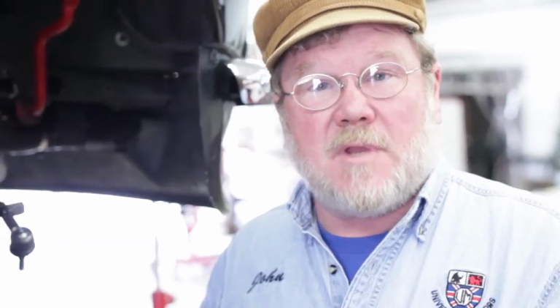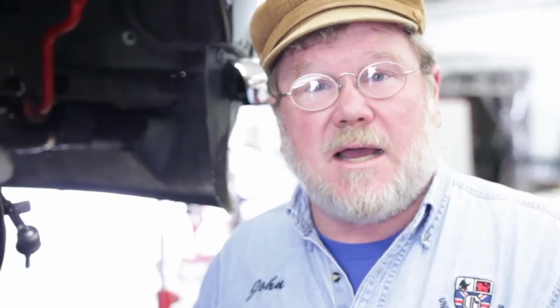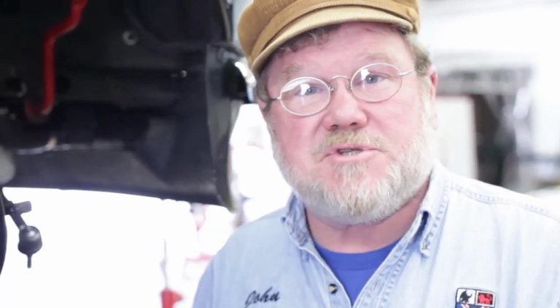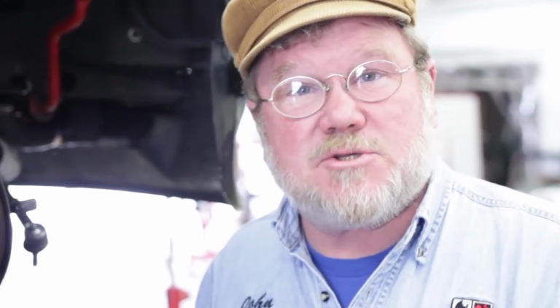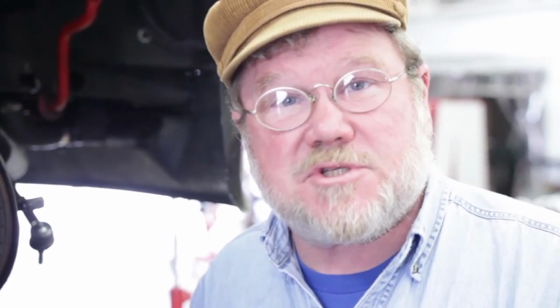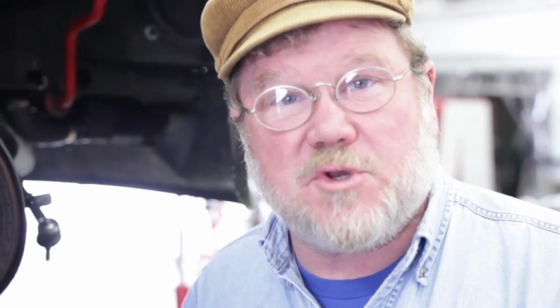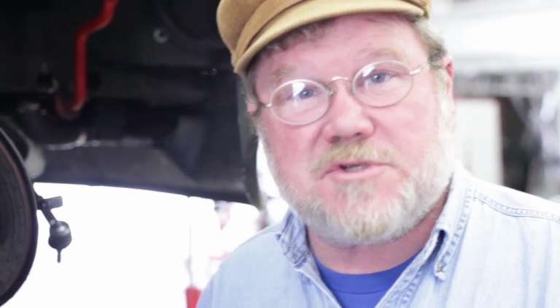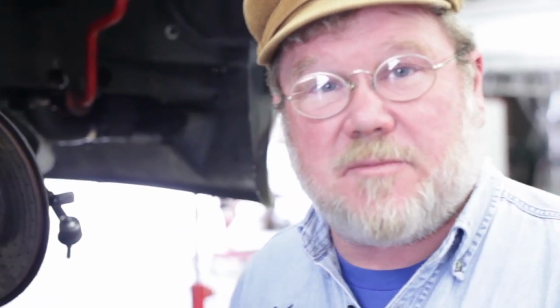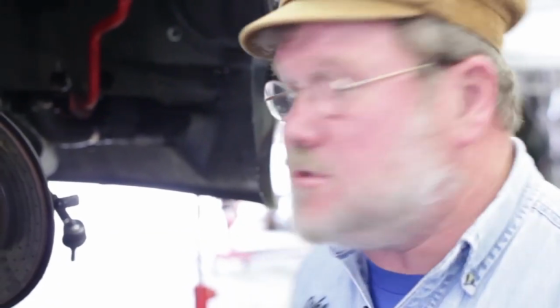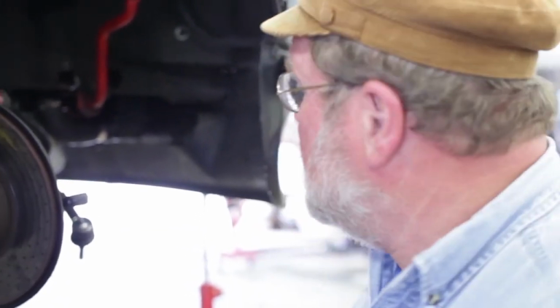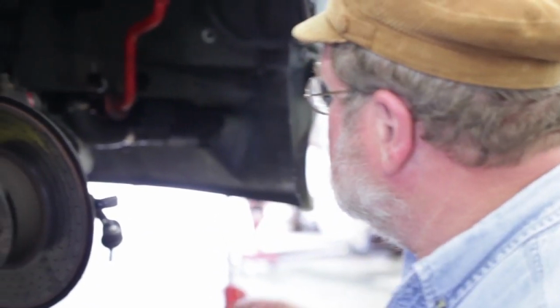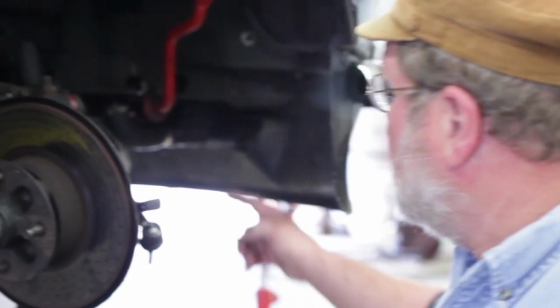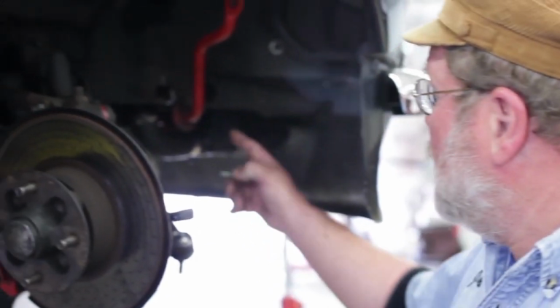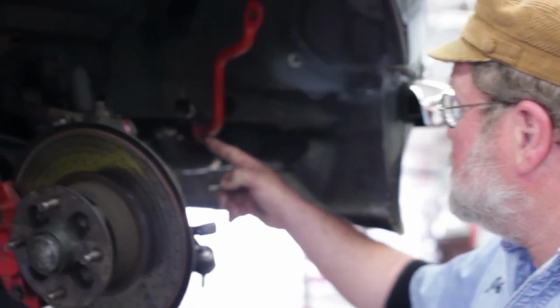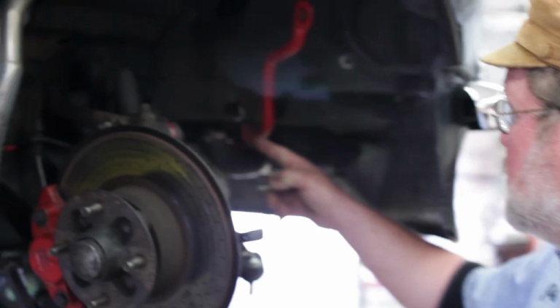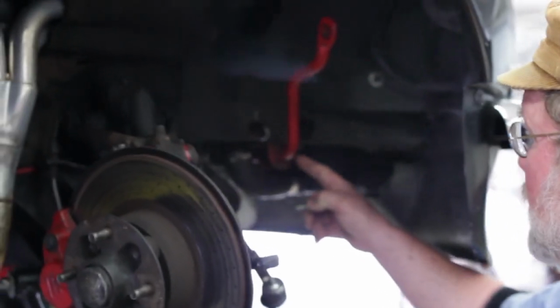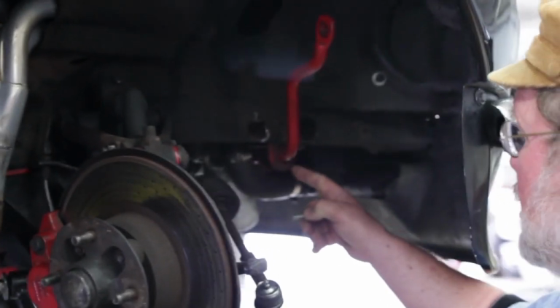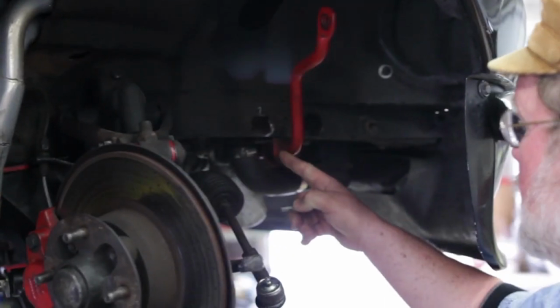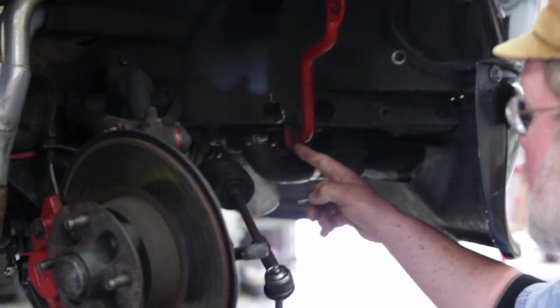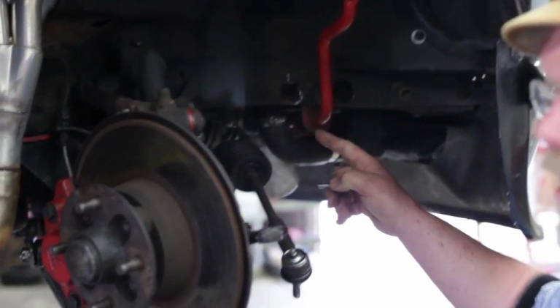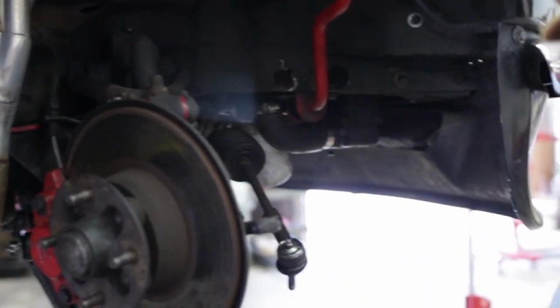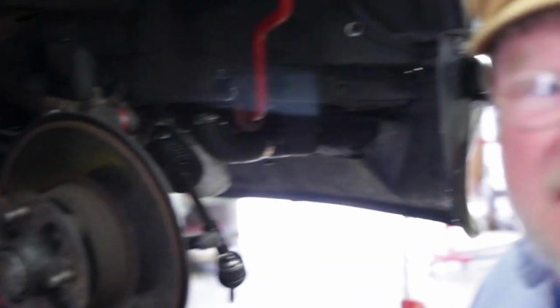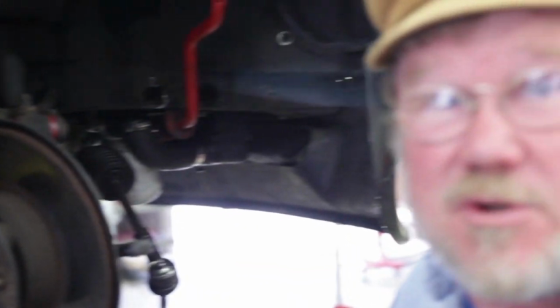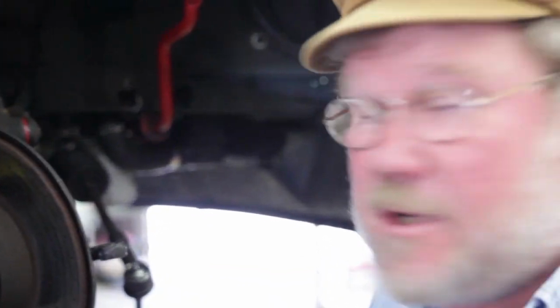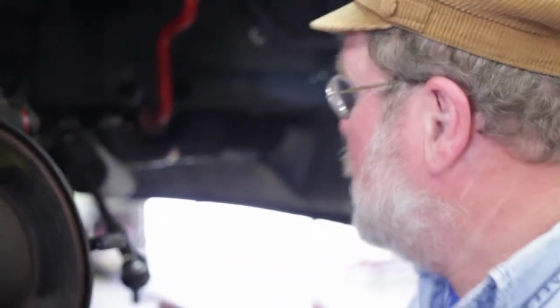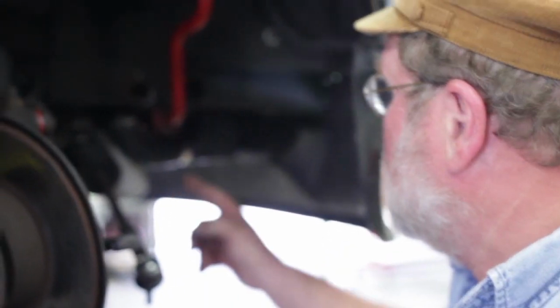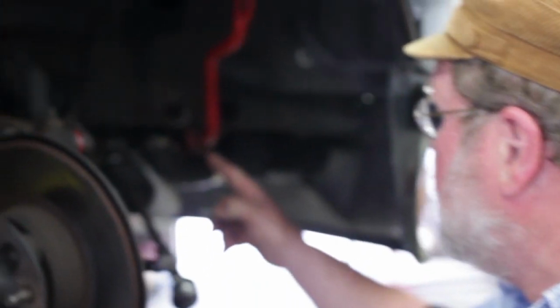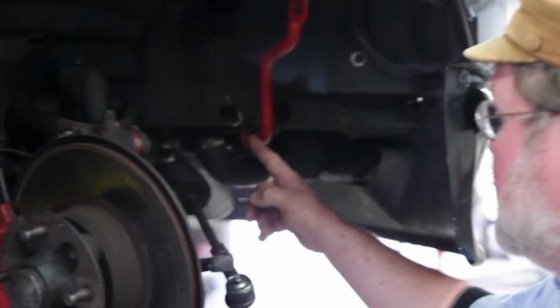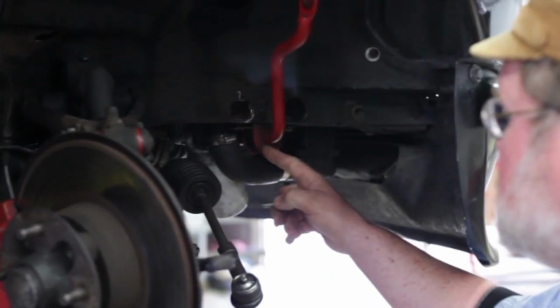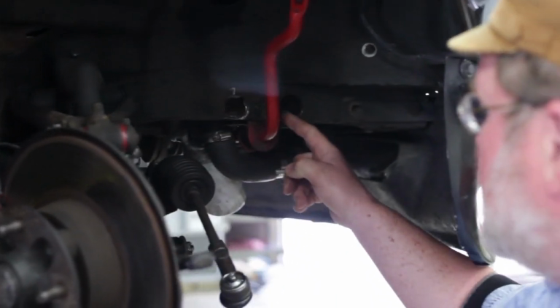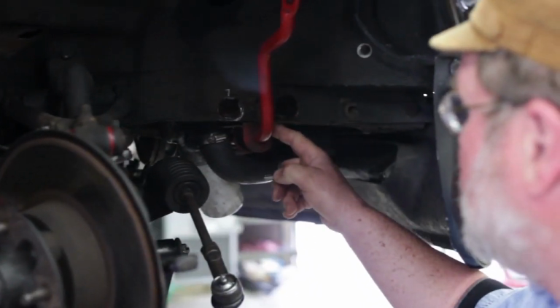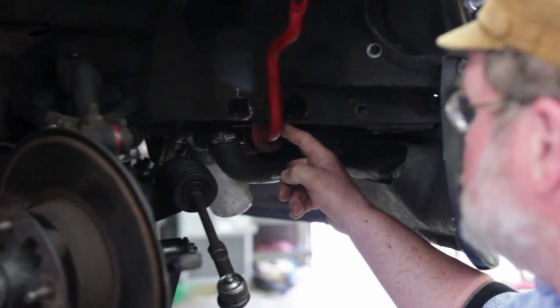Hi, I'm John Twist of University Motors. Today we want to show you a quick repair — well, it's not so quick at all — but a repair on the front sway bar mounts.